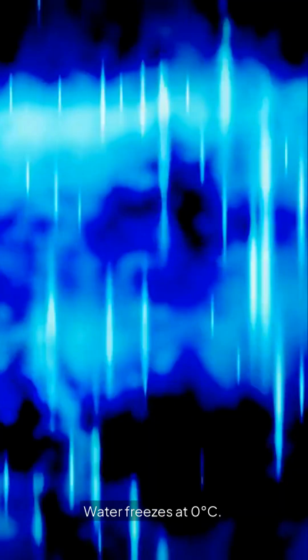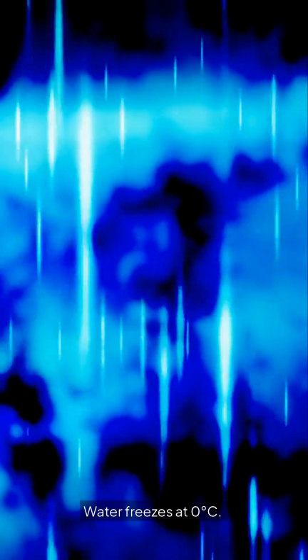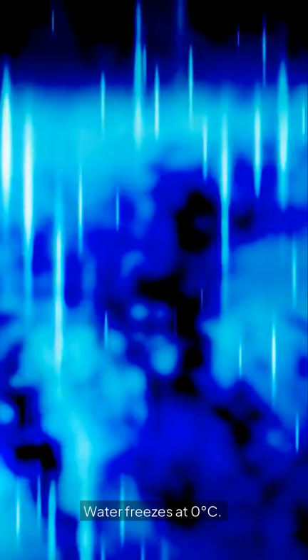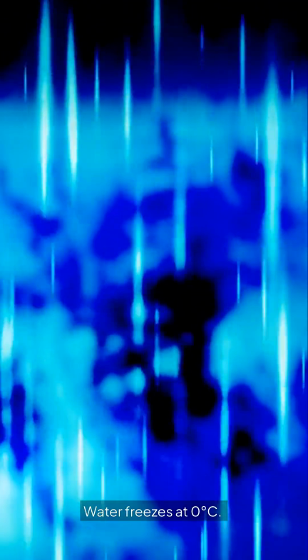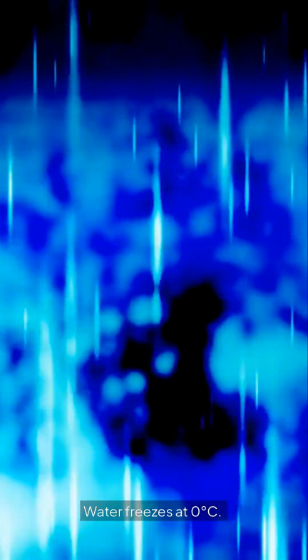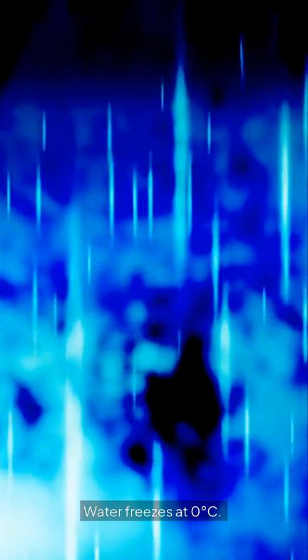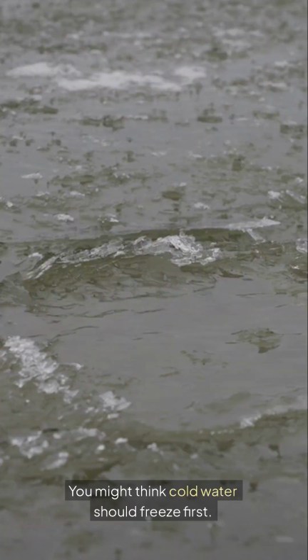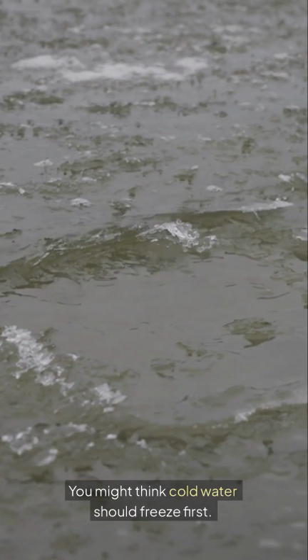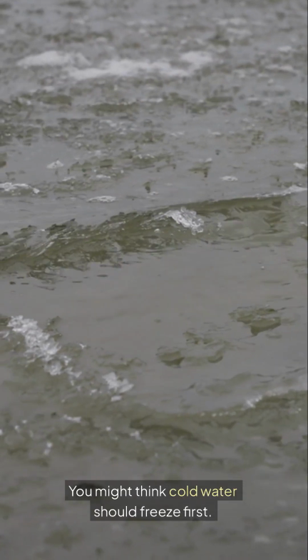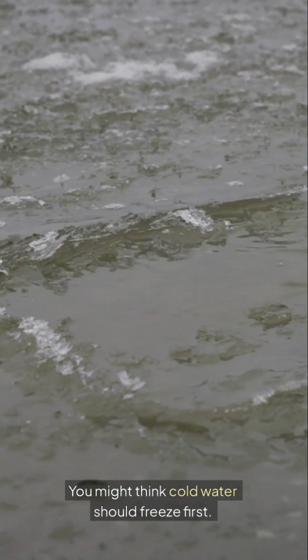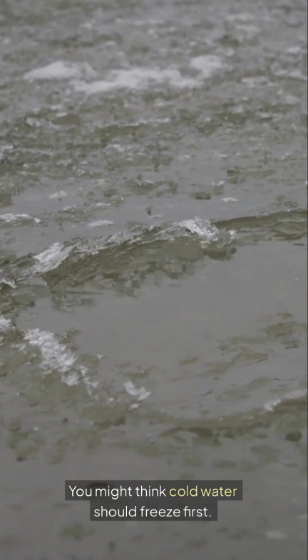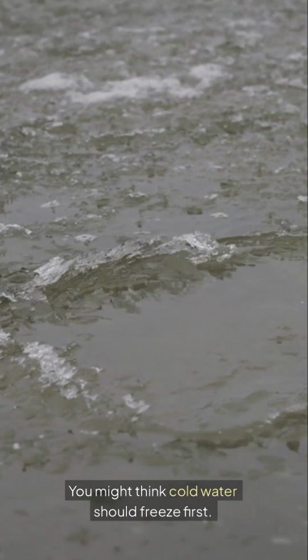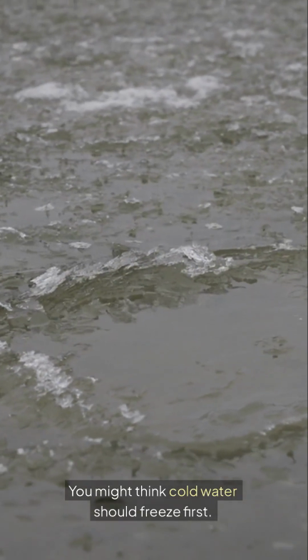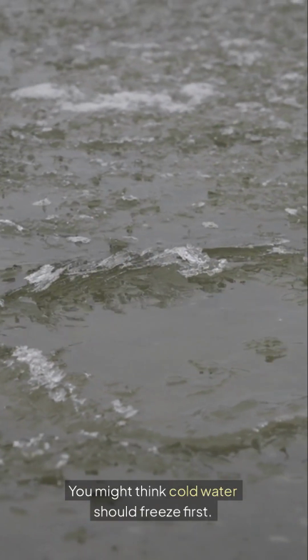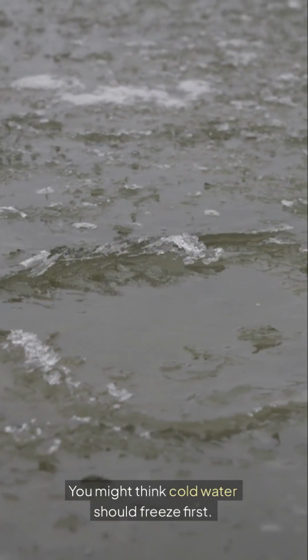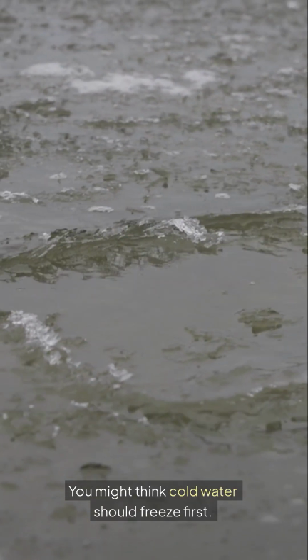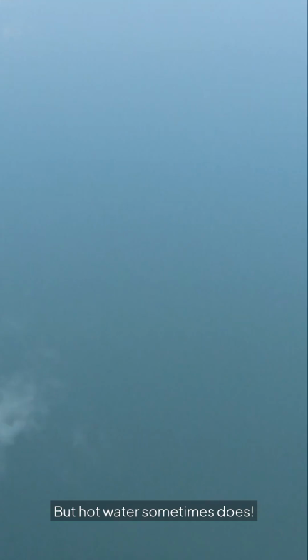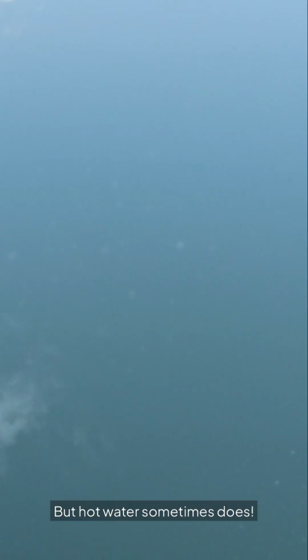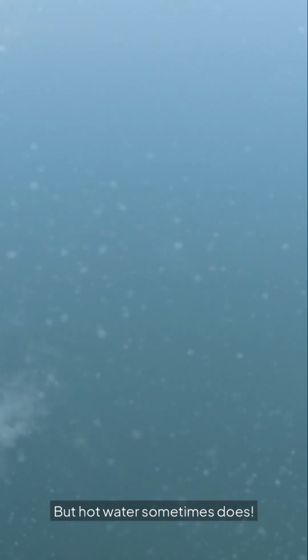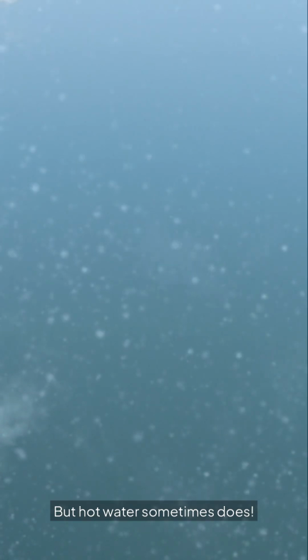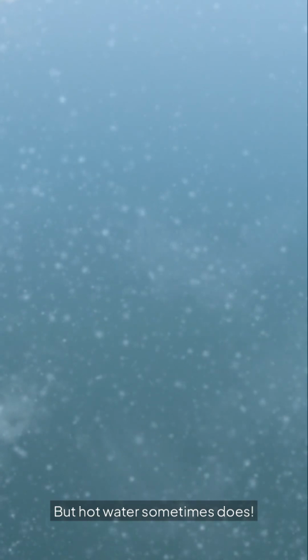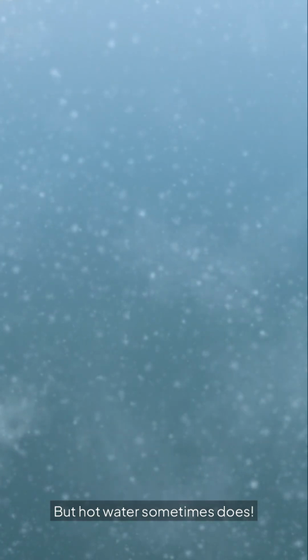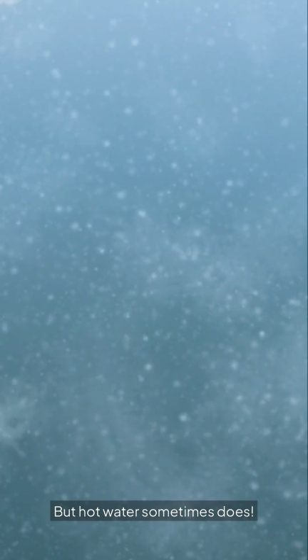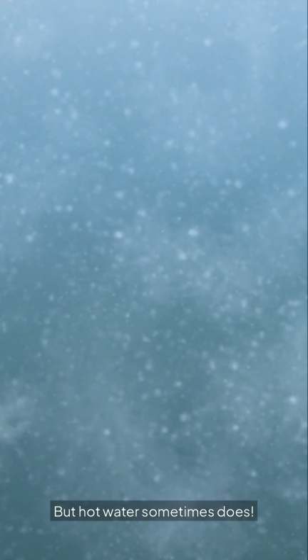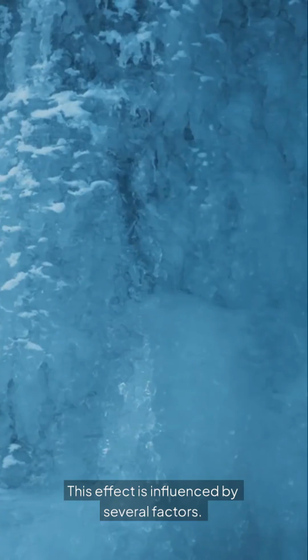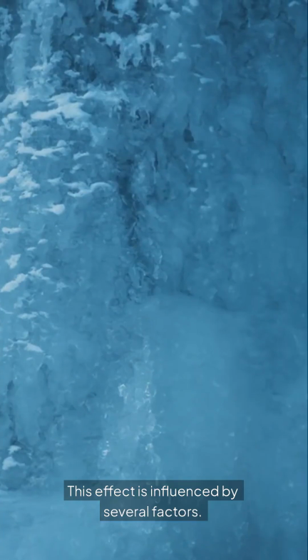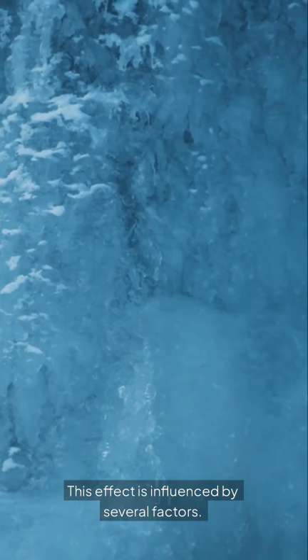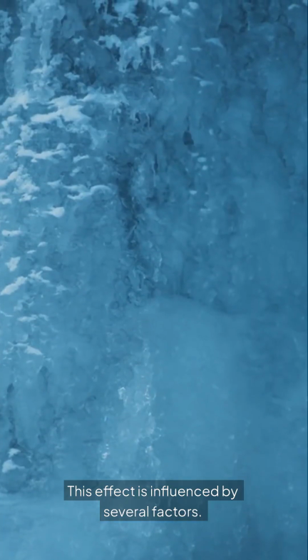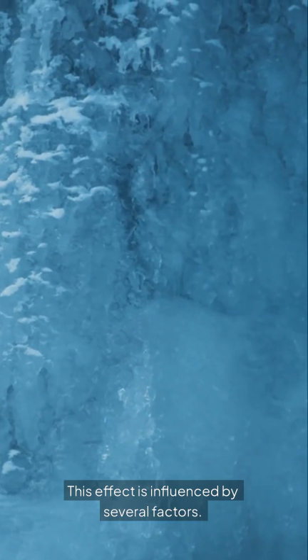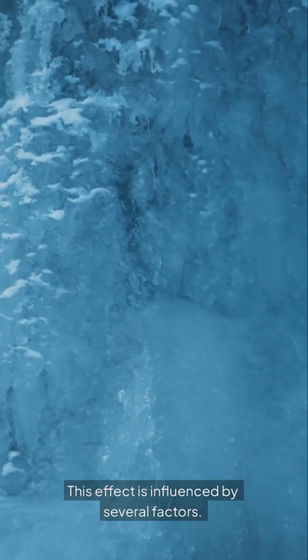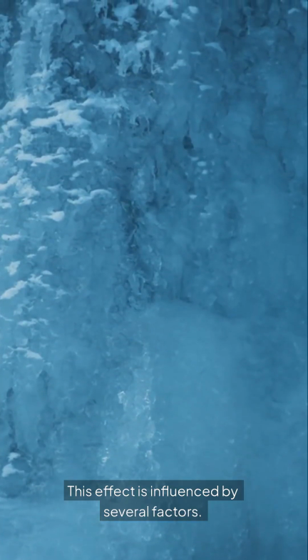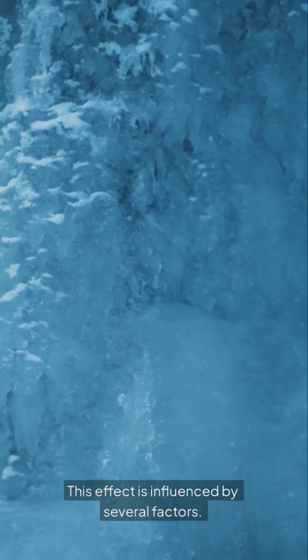Water freezes at zero degrees. You might think cold water should freeze first, but hot water sometimes does. This effect is influenced by several factors.